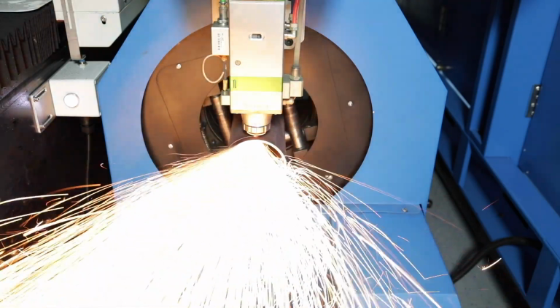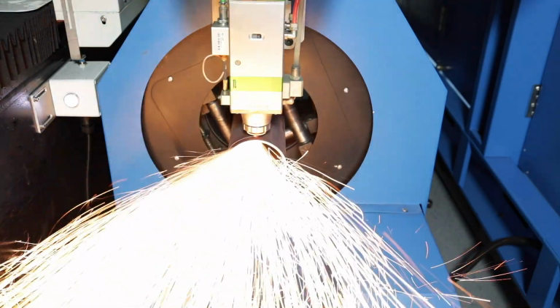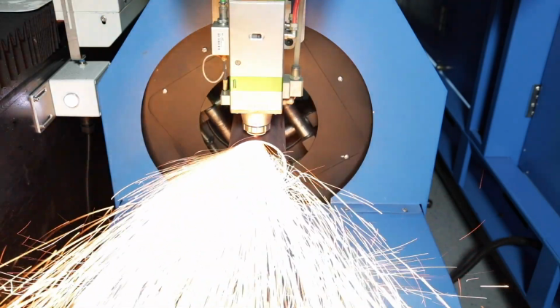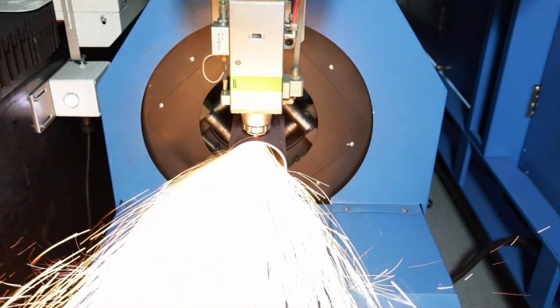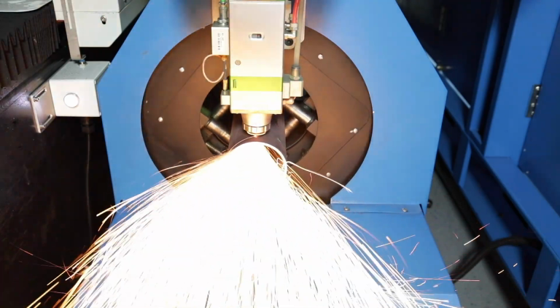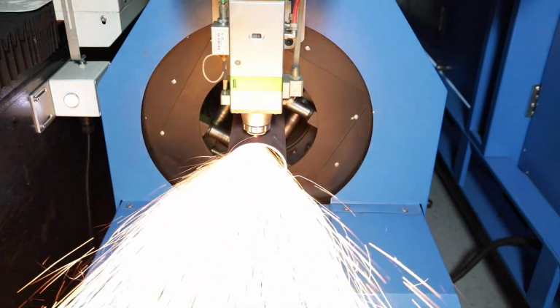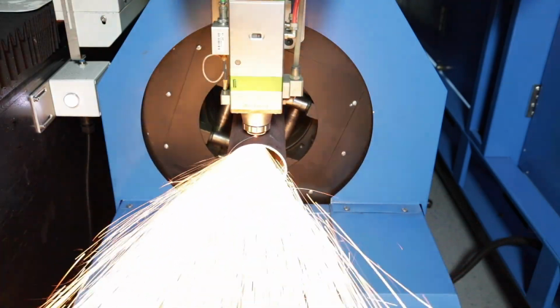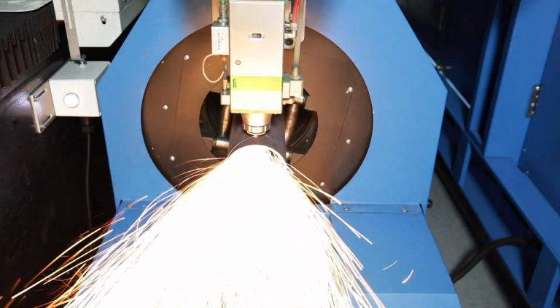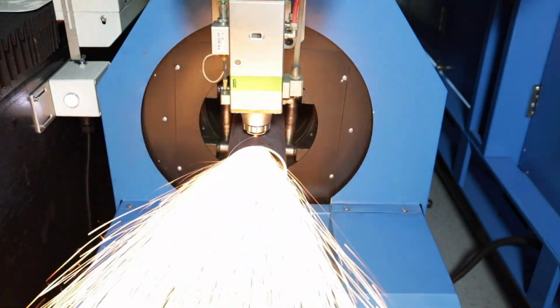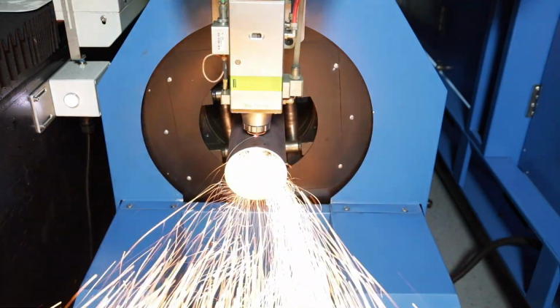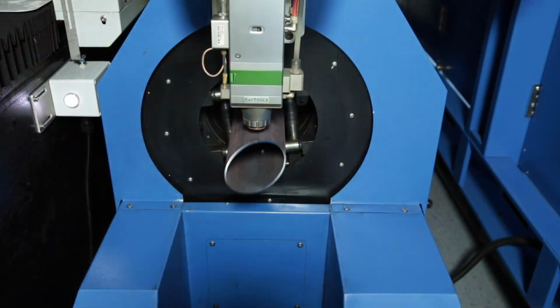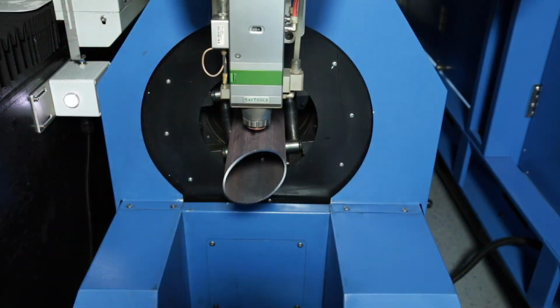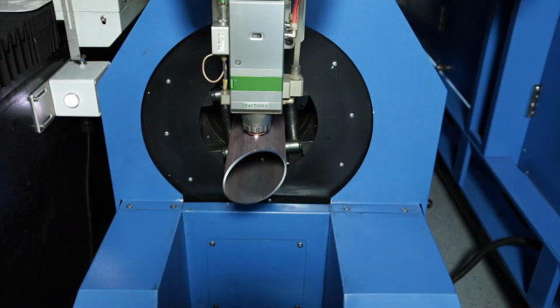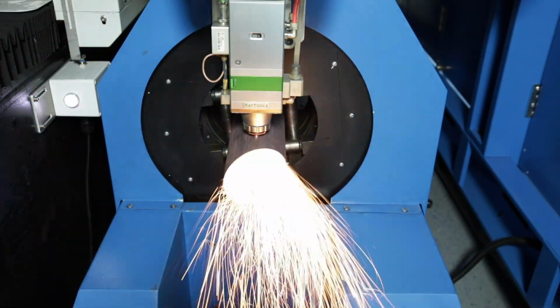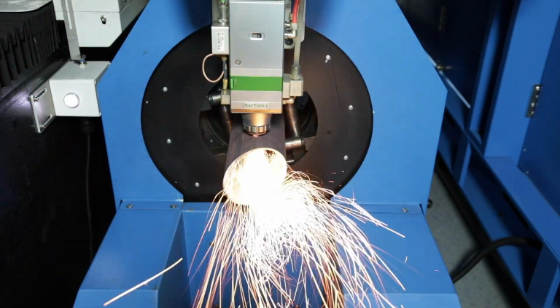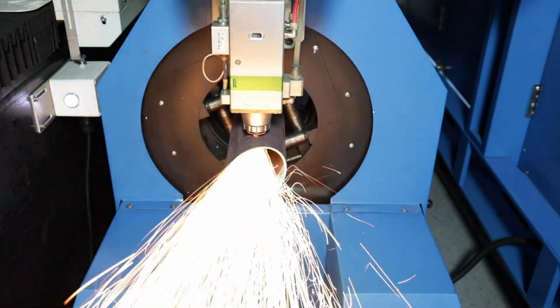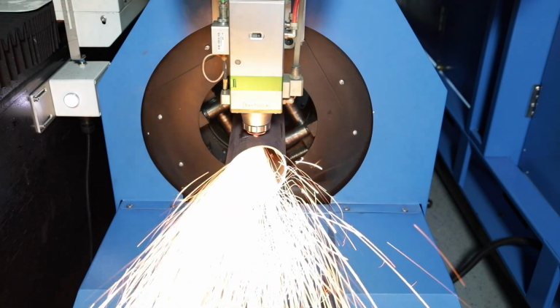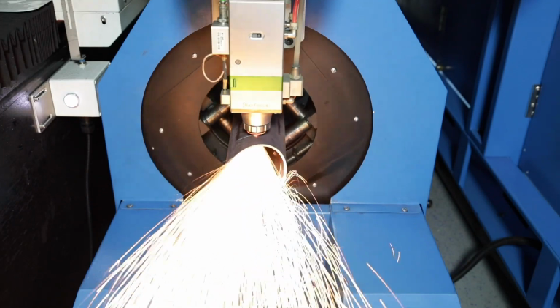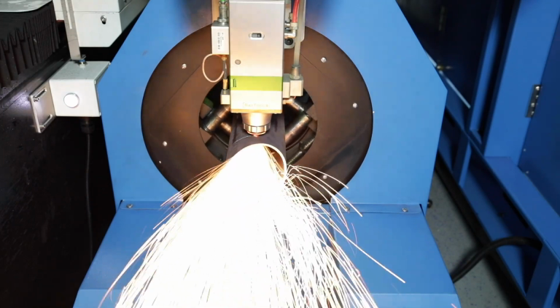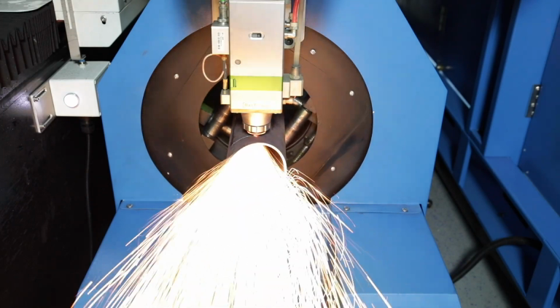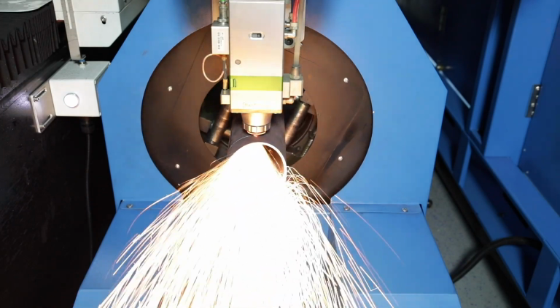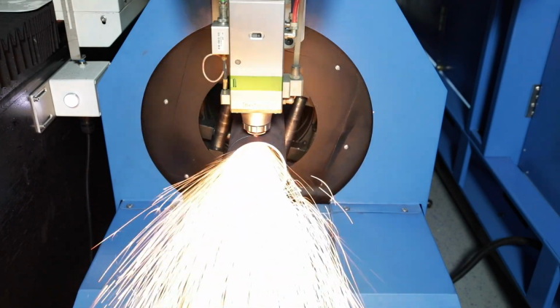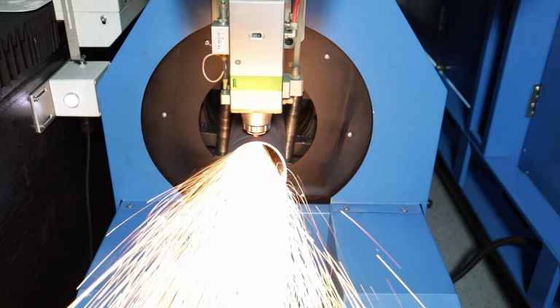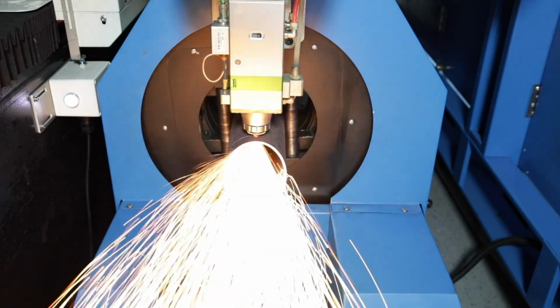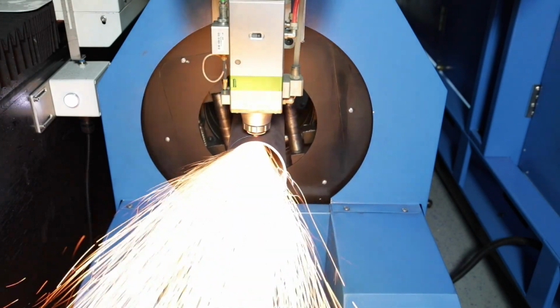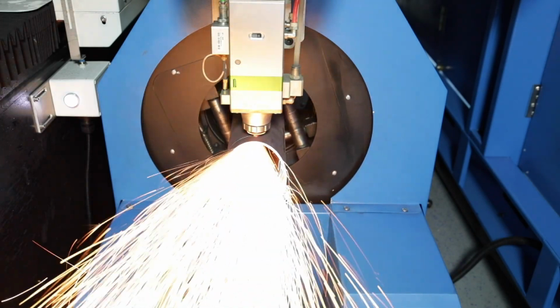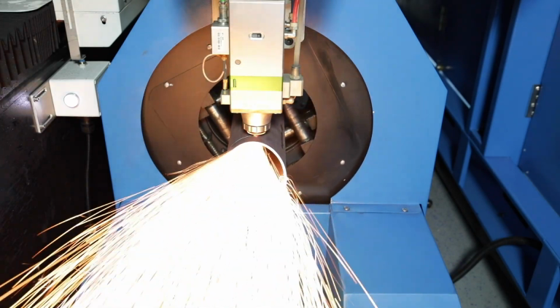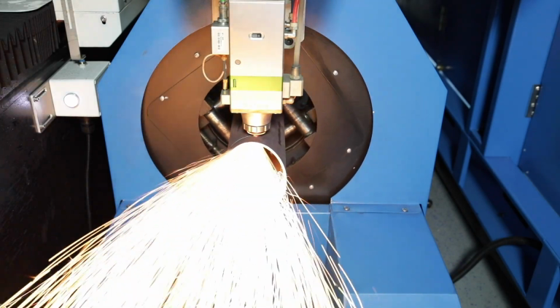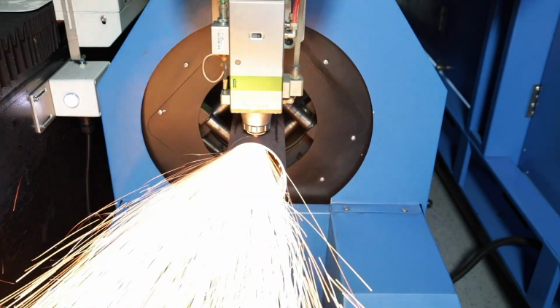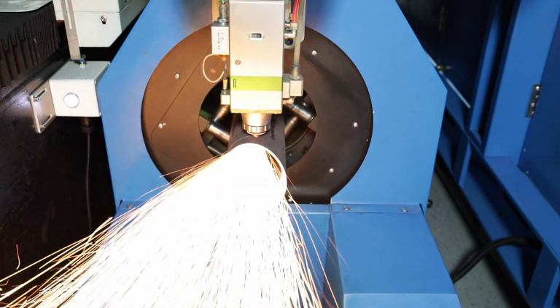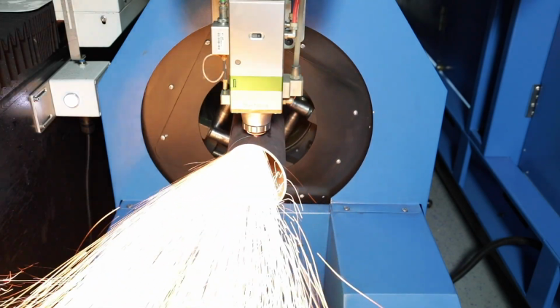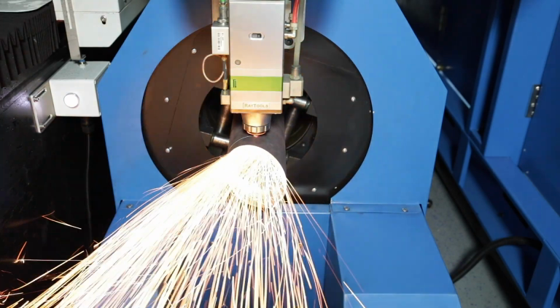At Knut Machine Tools we offer a wide variety of cutting solutions for your business. Contact us today to find out more.